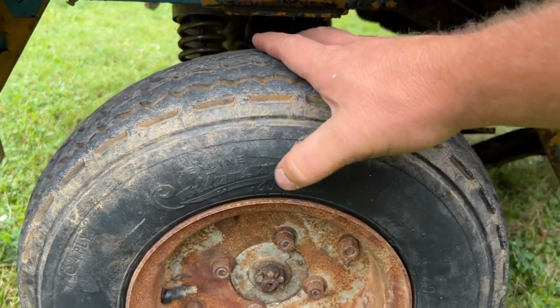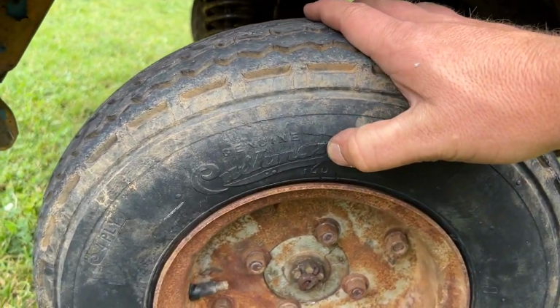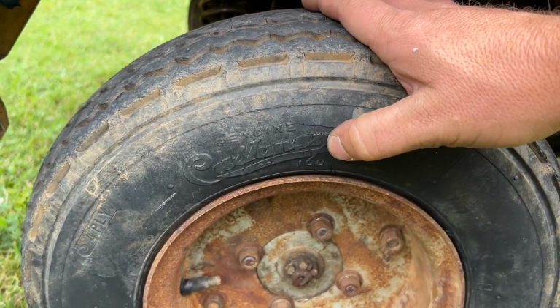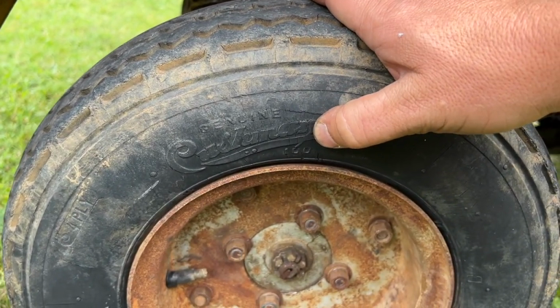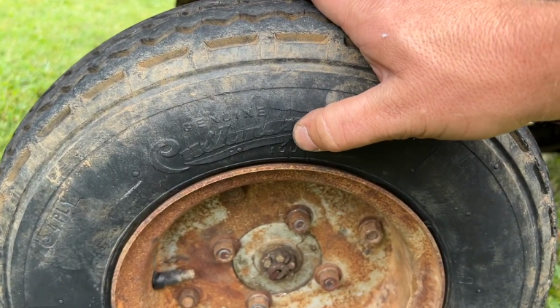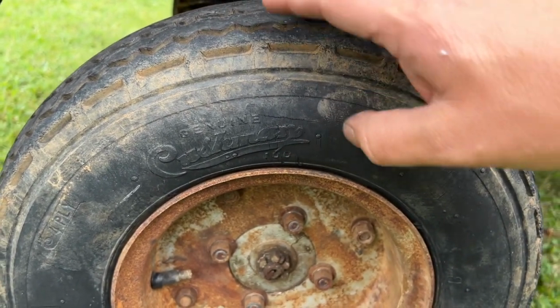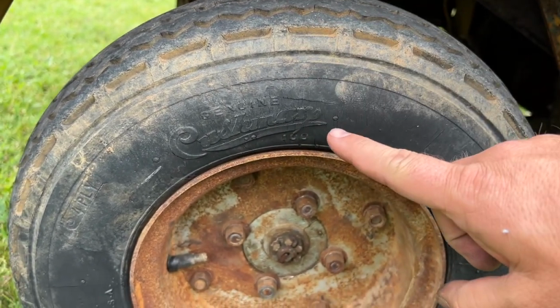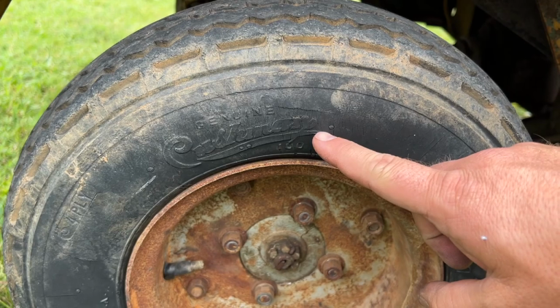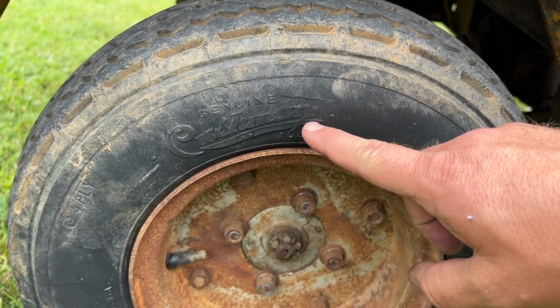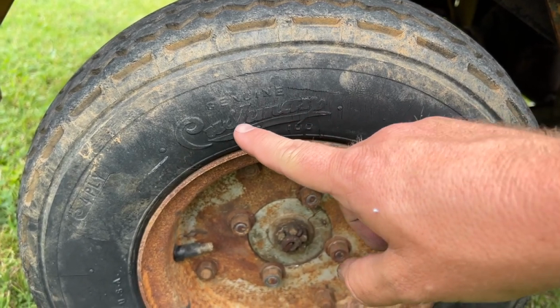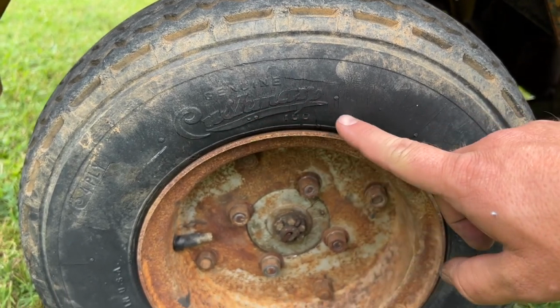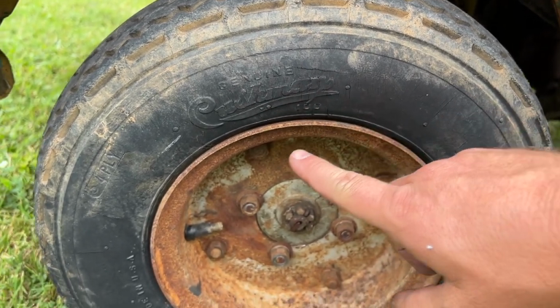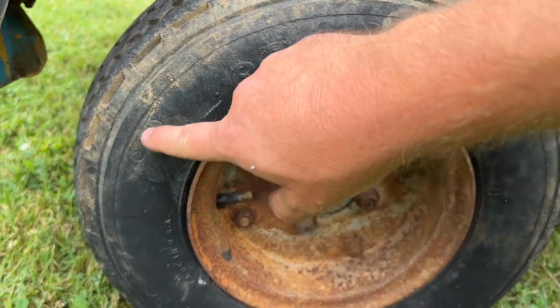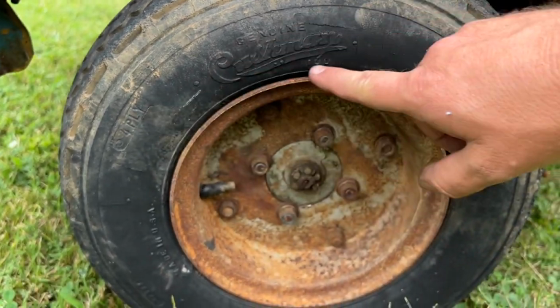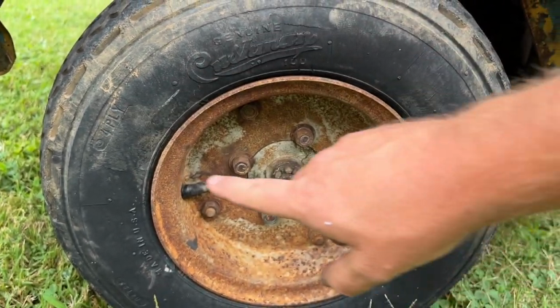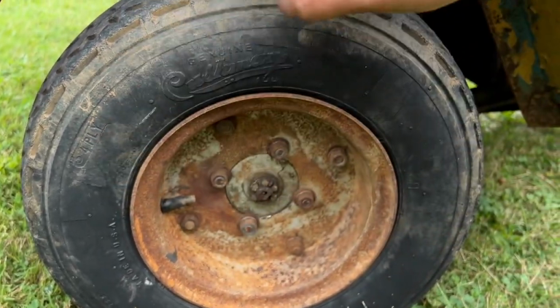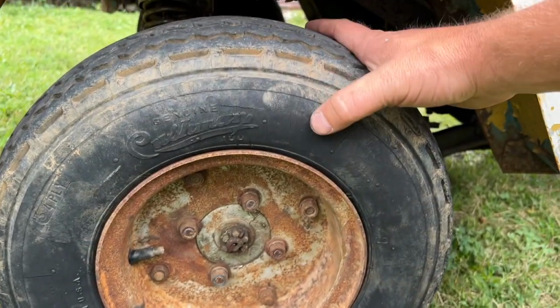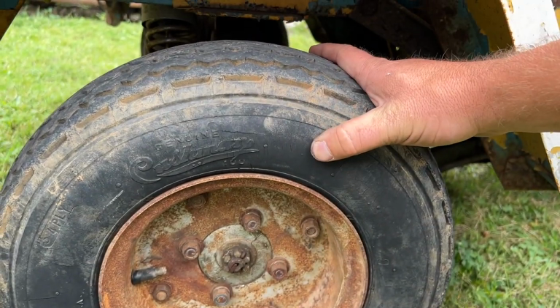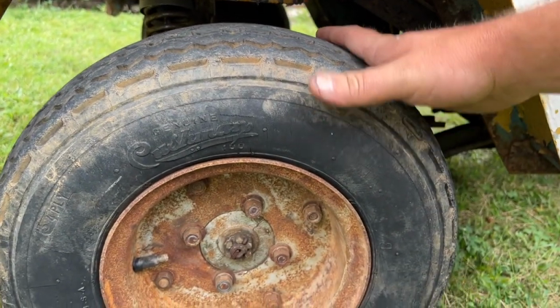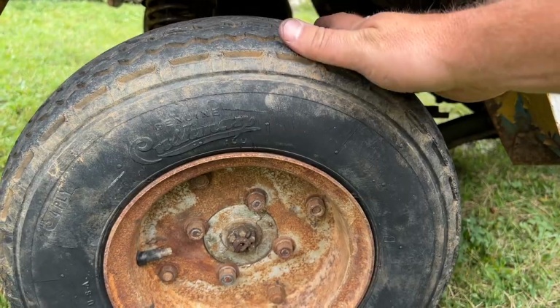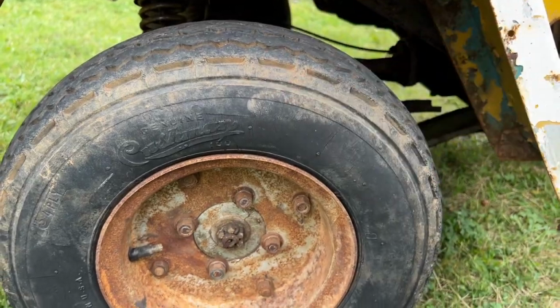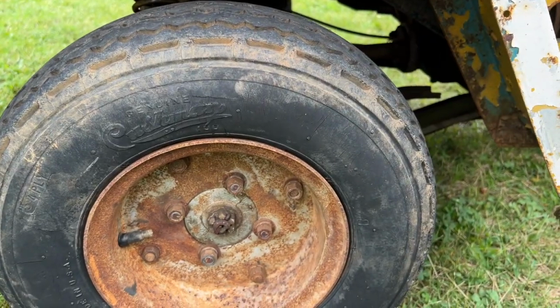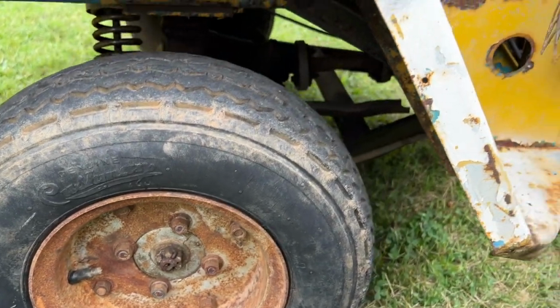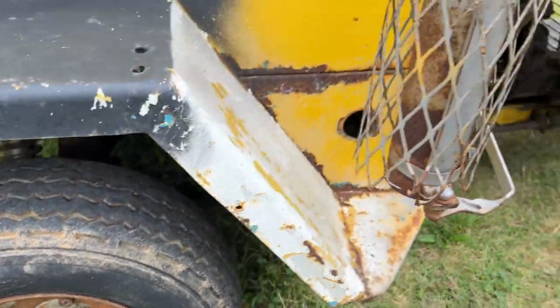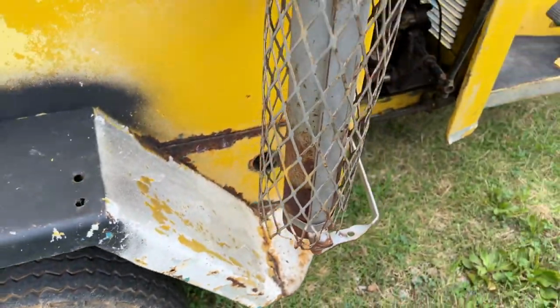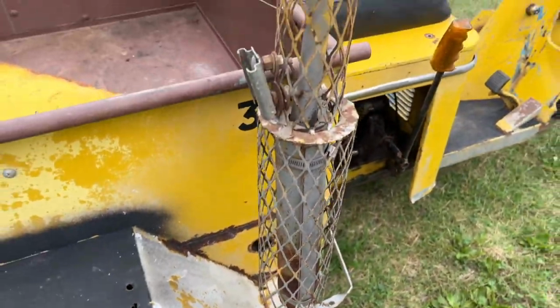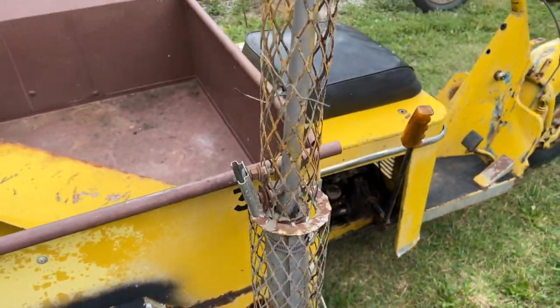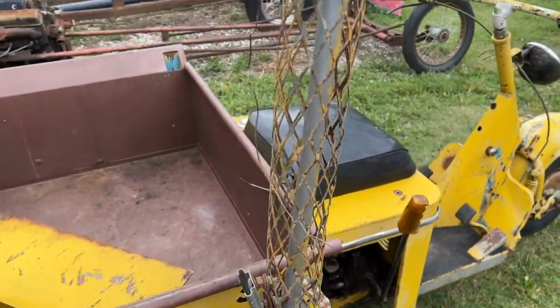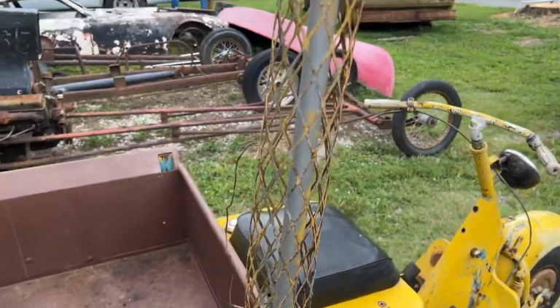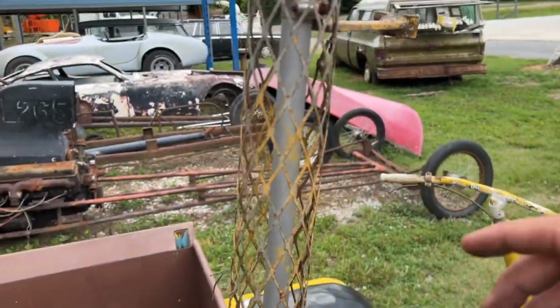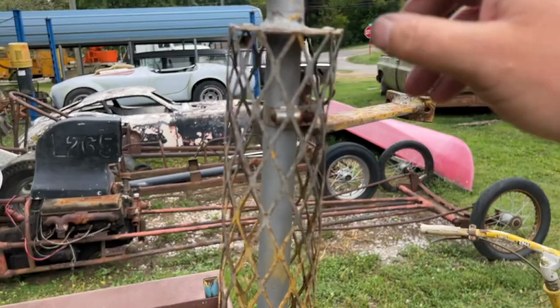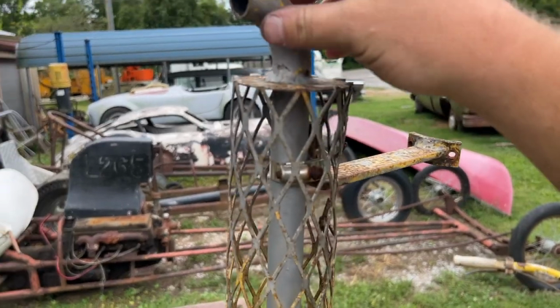This is what's really cool — look right there, Cushman brand tires. They're not Goodyear, they're not Firestone, they're not US Royal — they're Cushman, right there. Four ply, made in the USA. That's really cool.